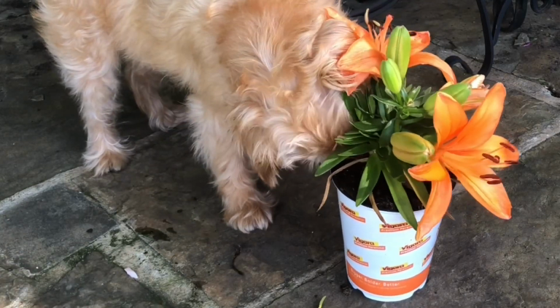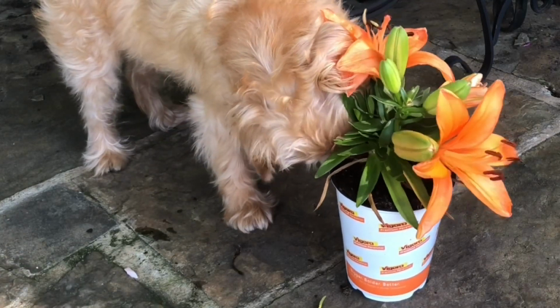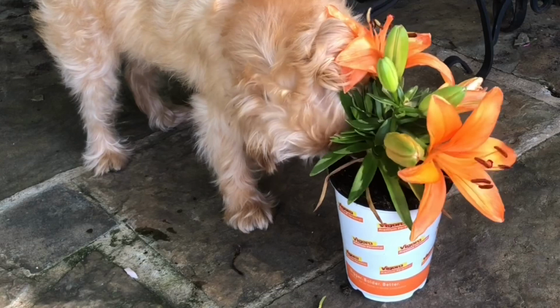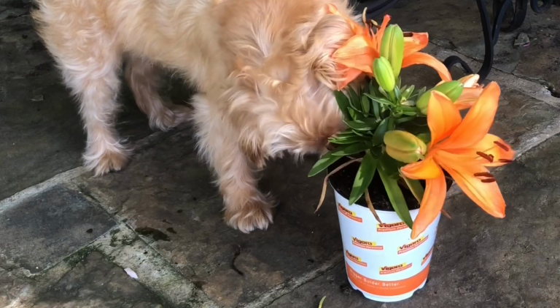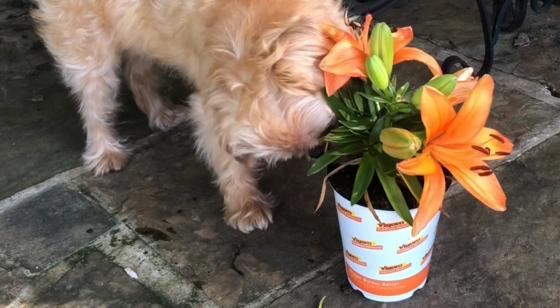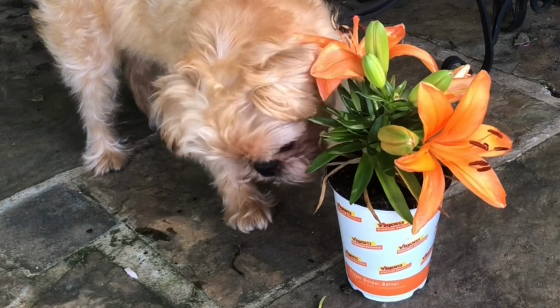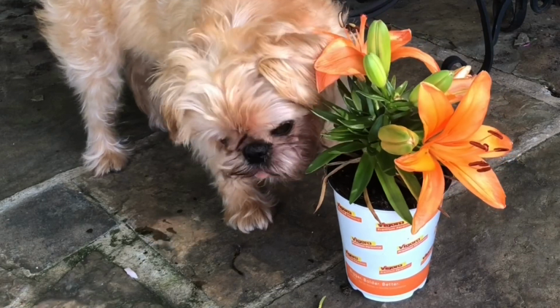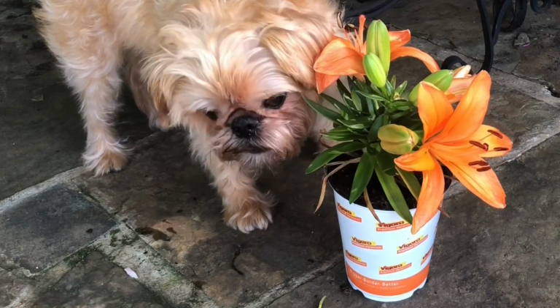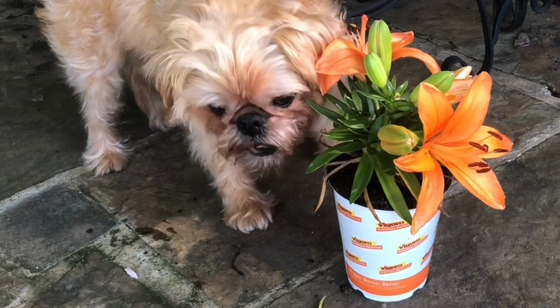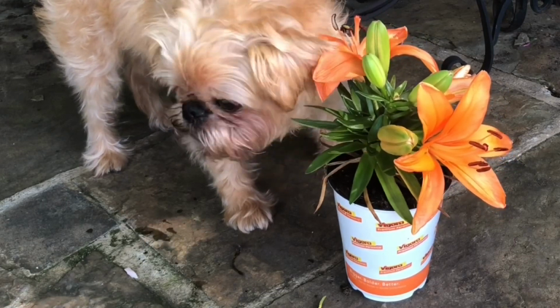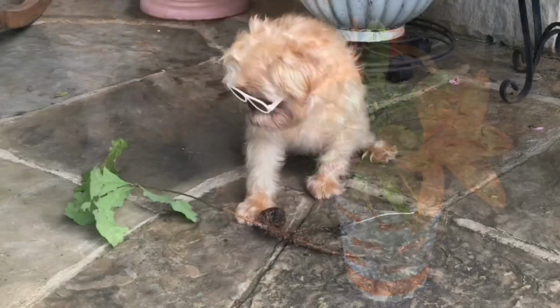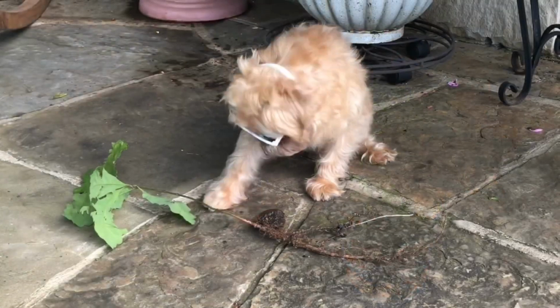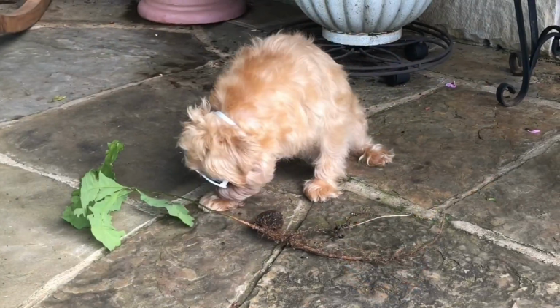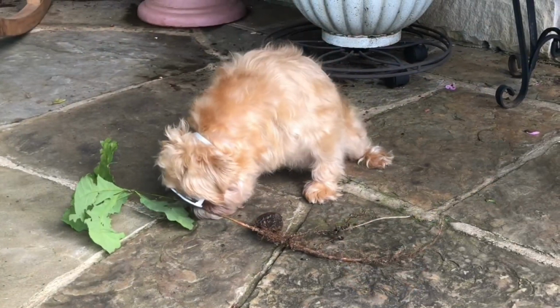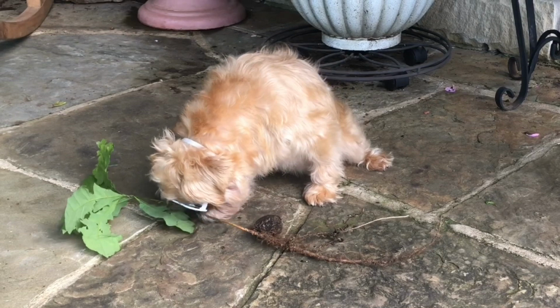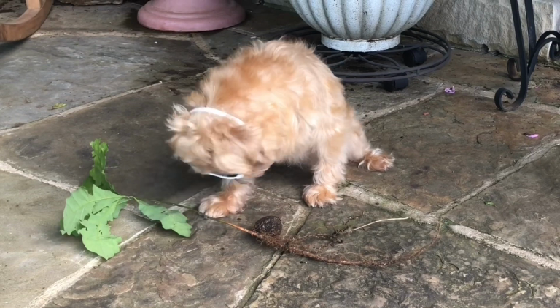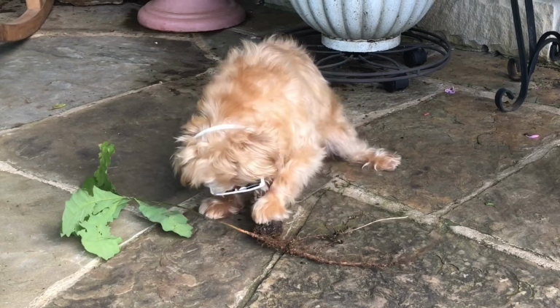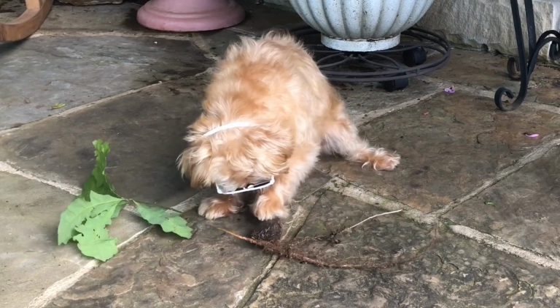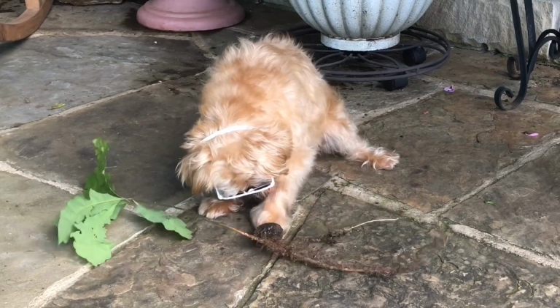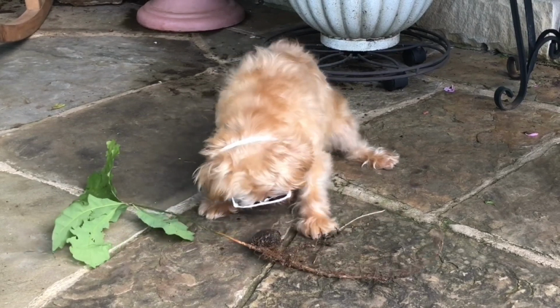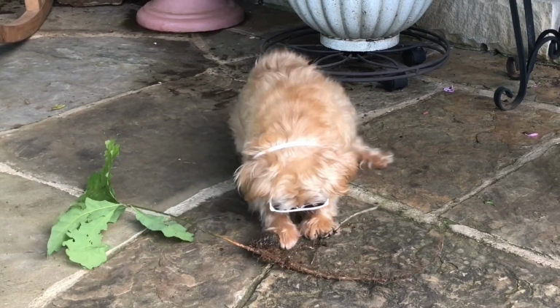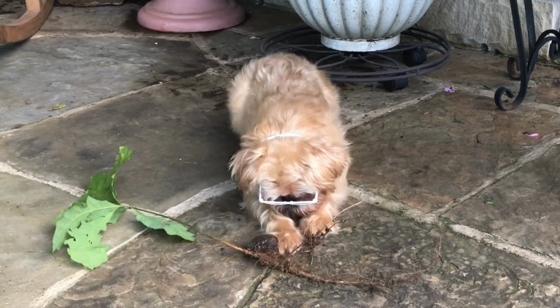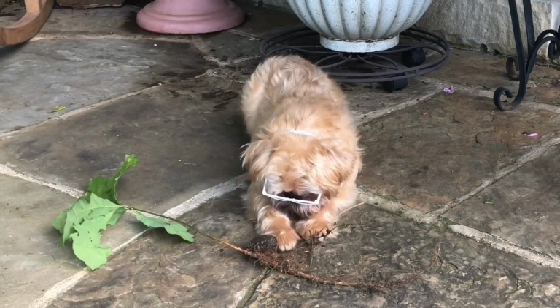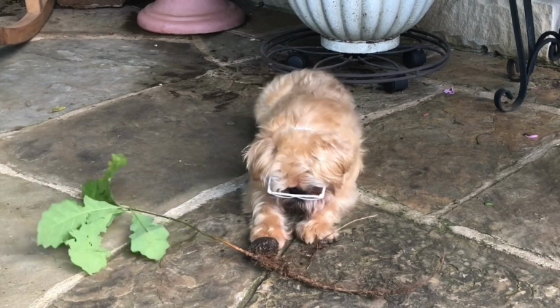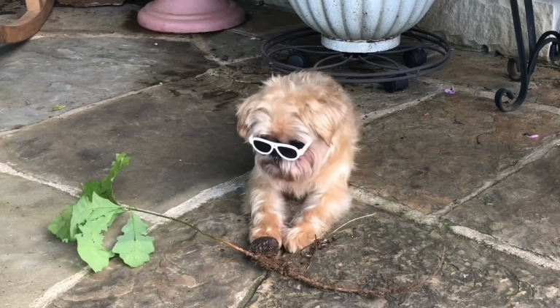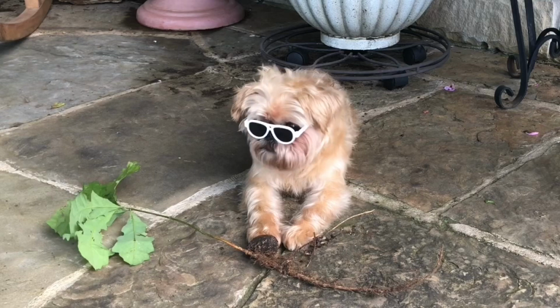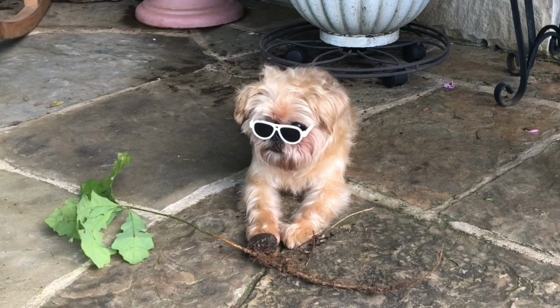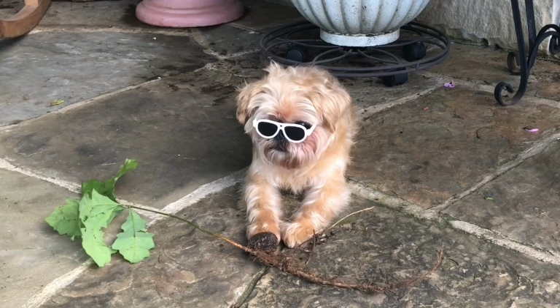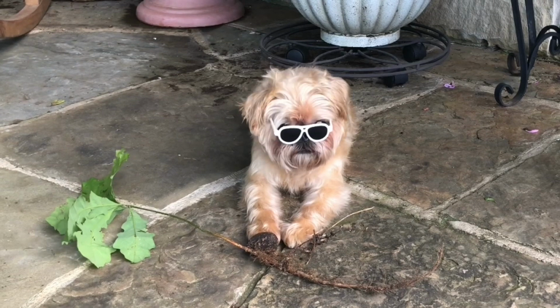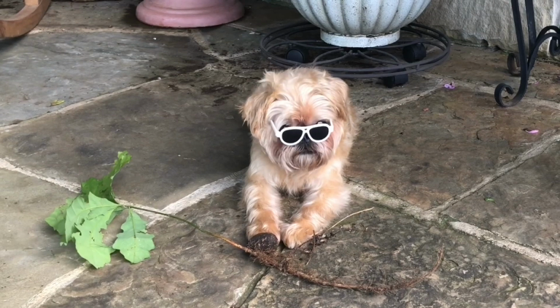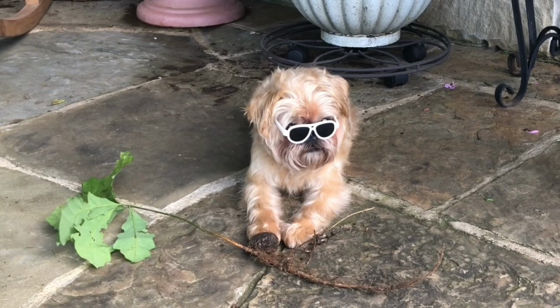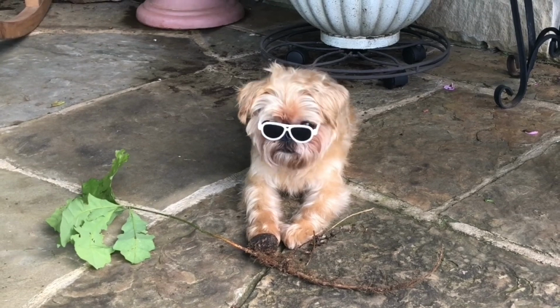The flowers are the part of the plant that makes seeds, which you can see clearly here. Lucy is inspecting this plant's seed. The seed is the plant part that grows into a new plant.